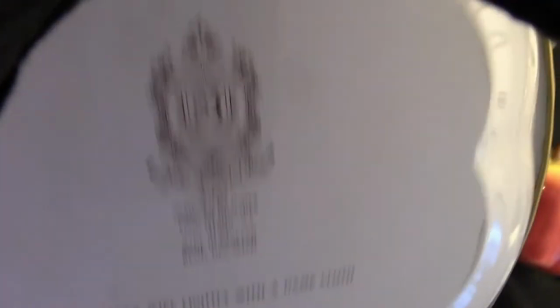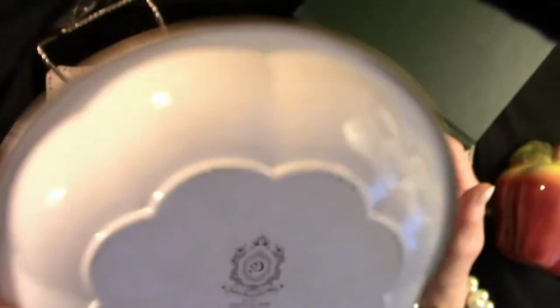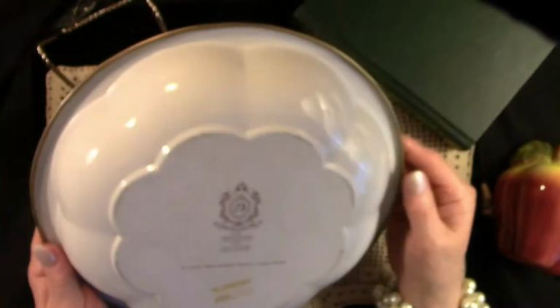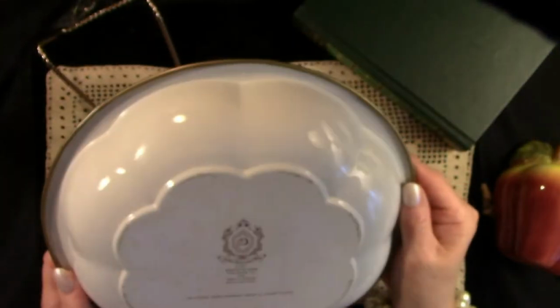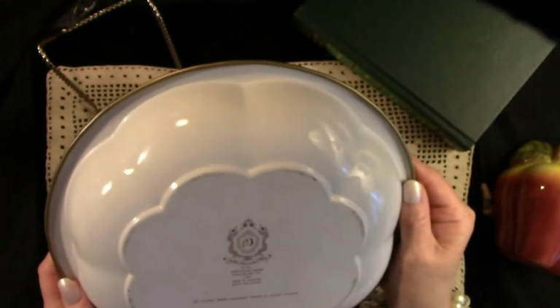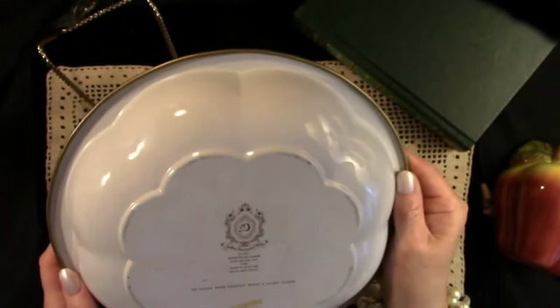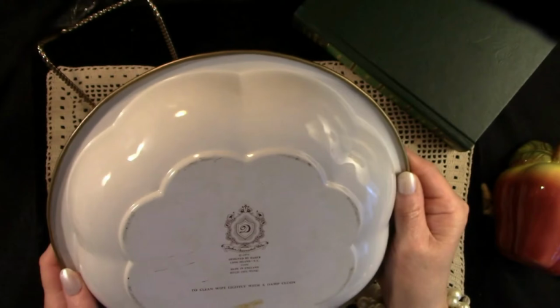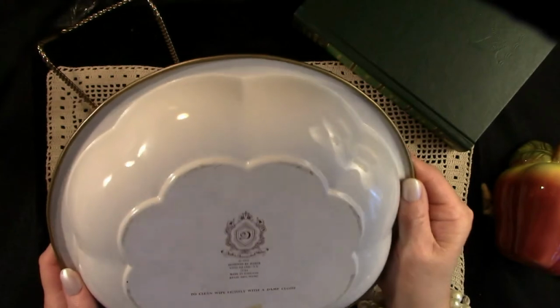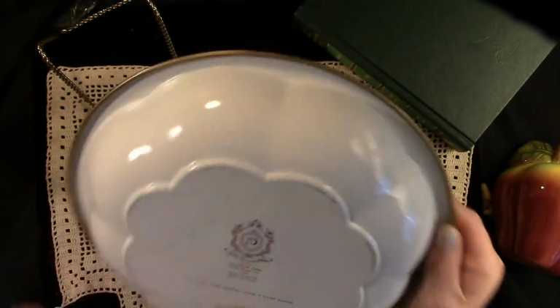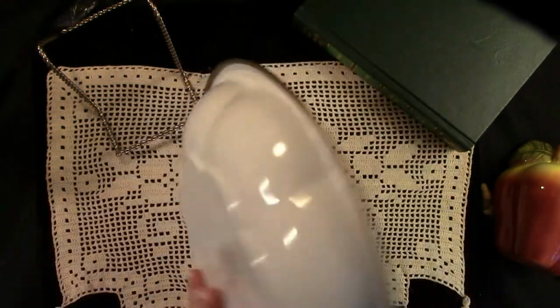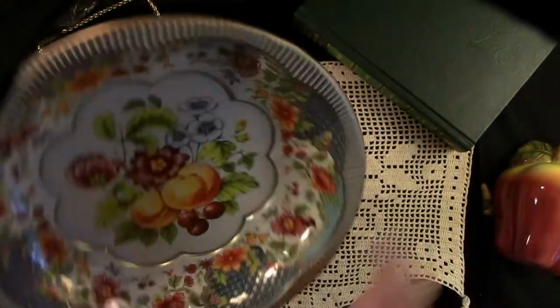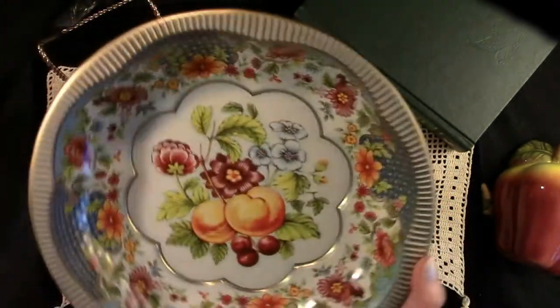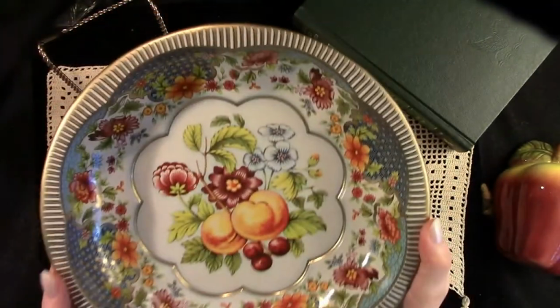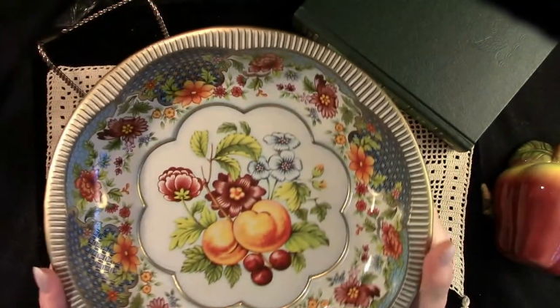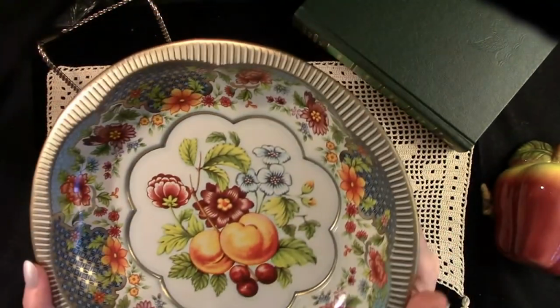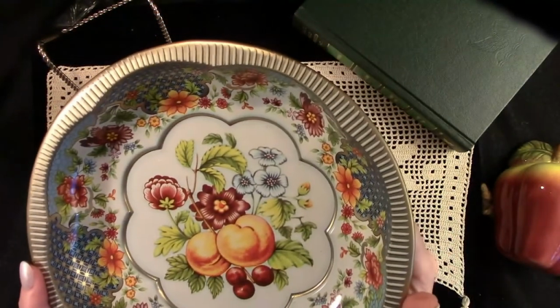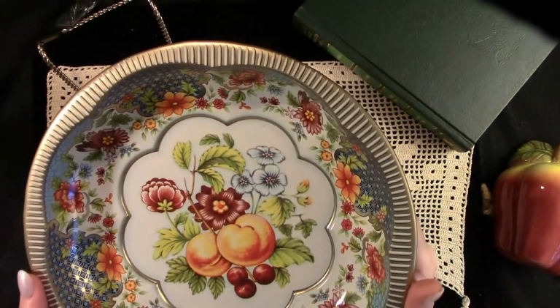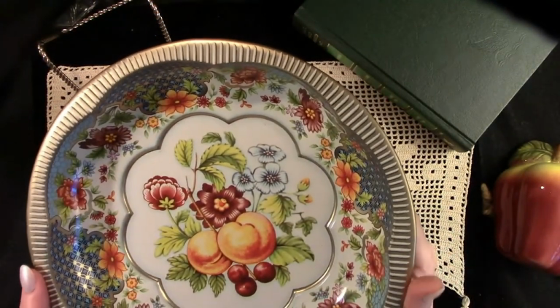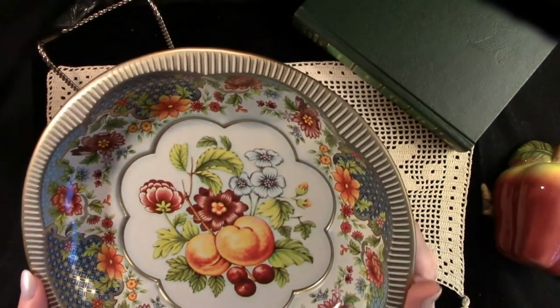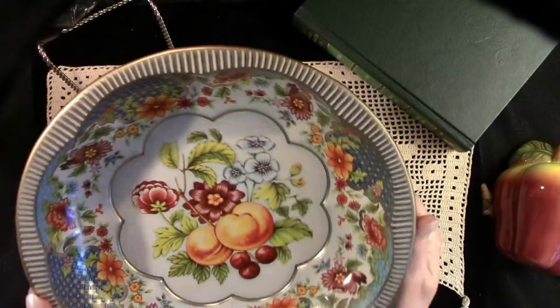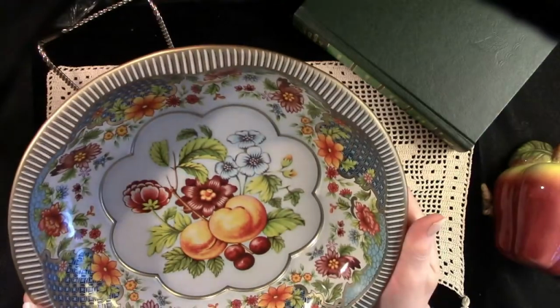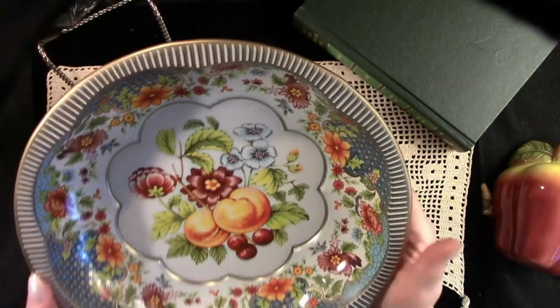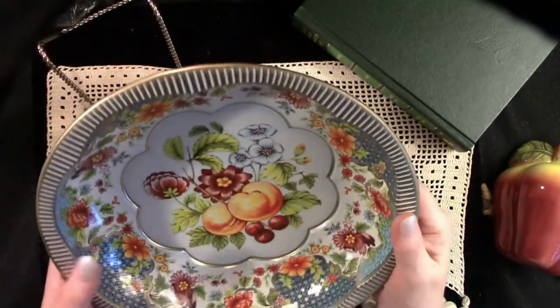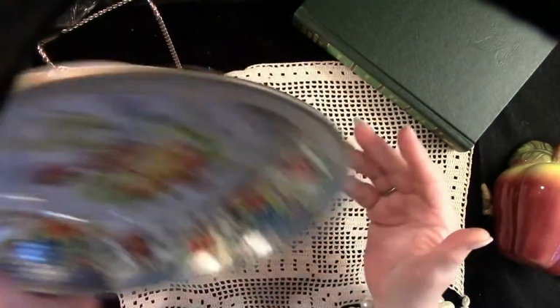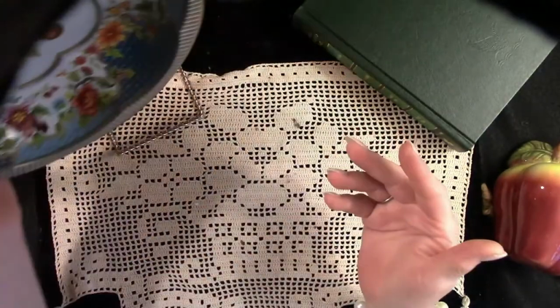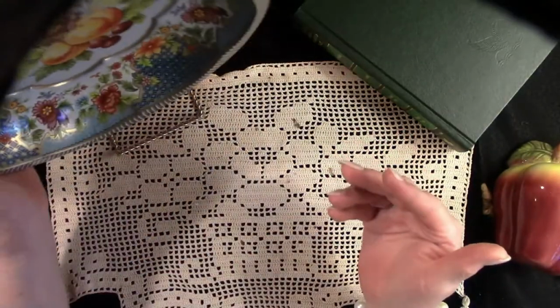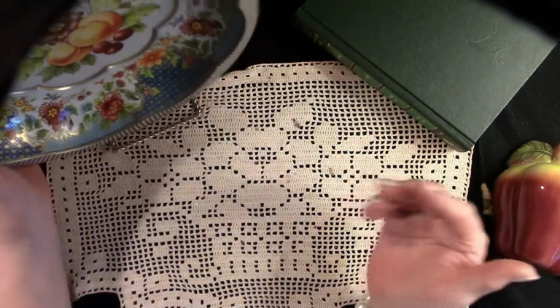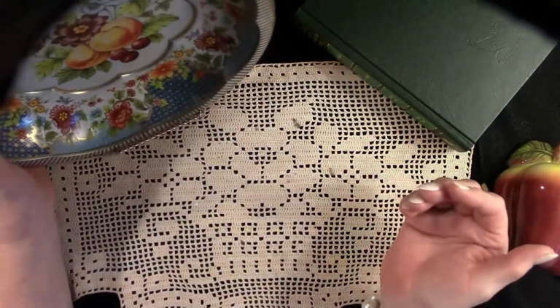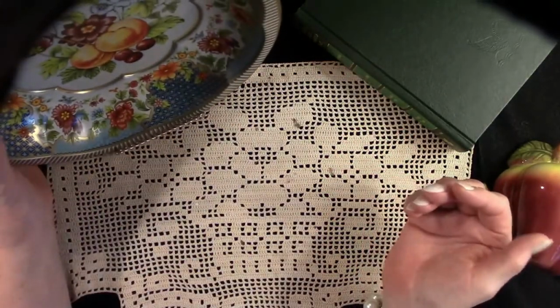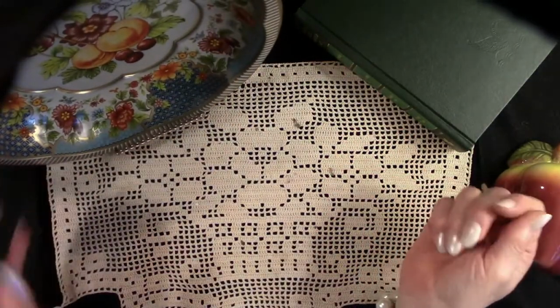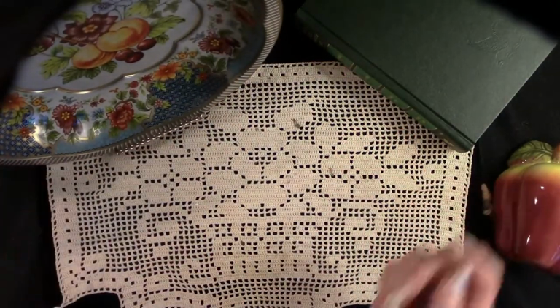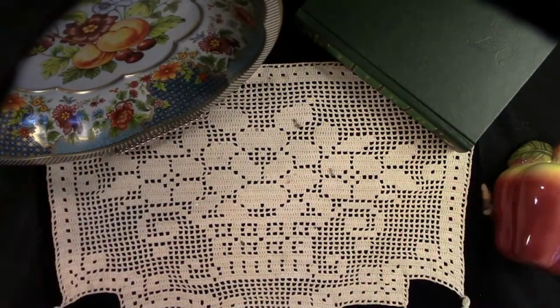And I just loved them. These beautiful plates and bowls and platters would be stacked up, and all sorts of patterns to choose from. I have very fond memories of these.